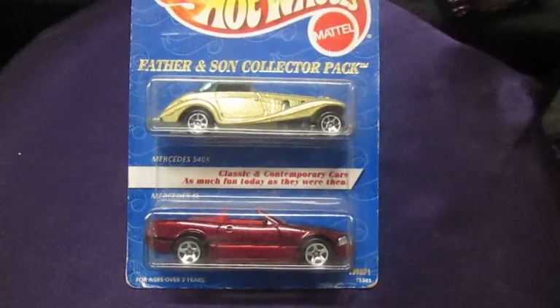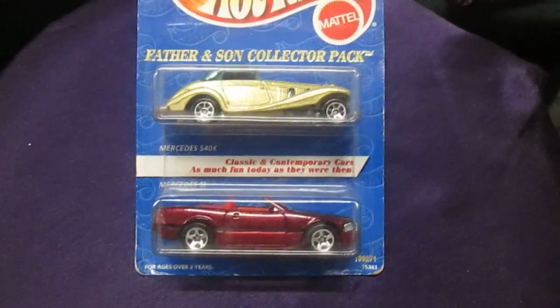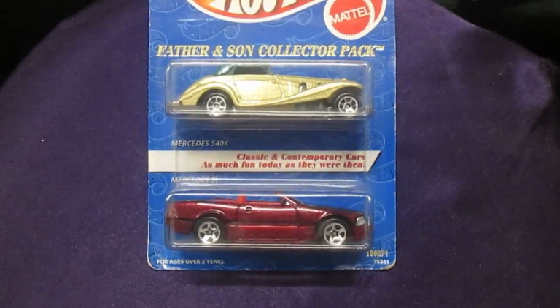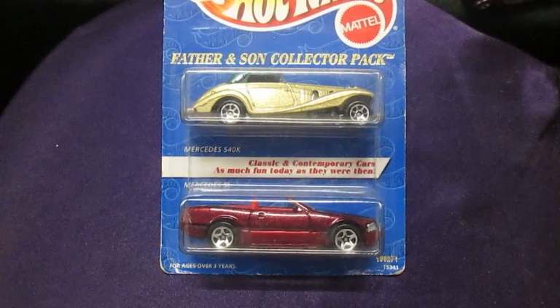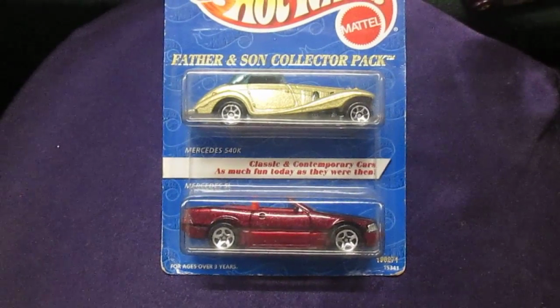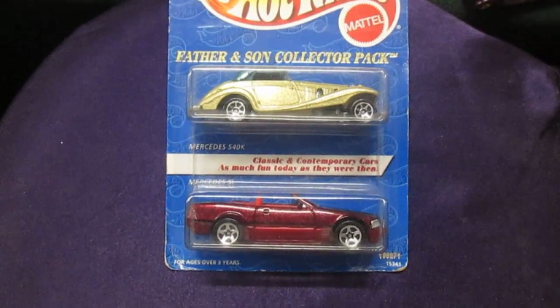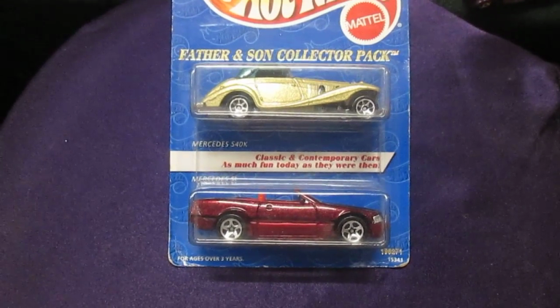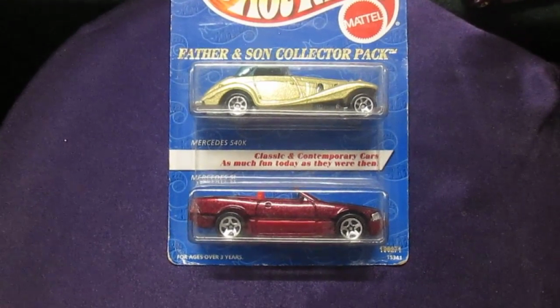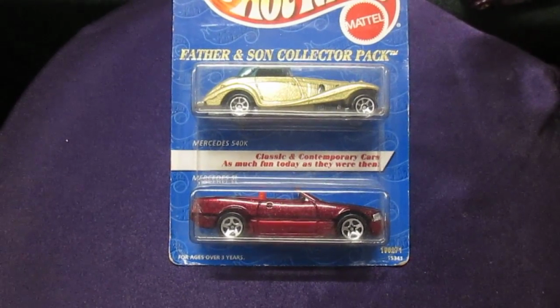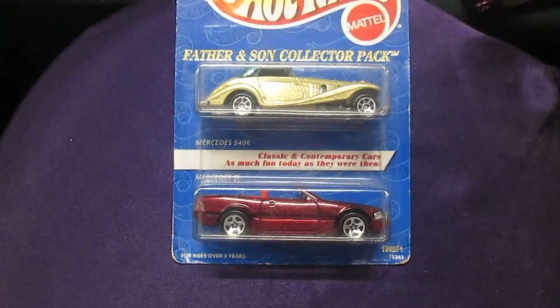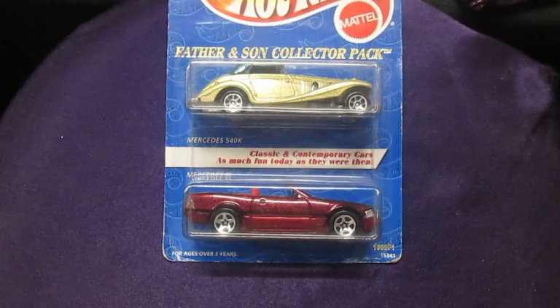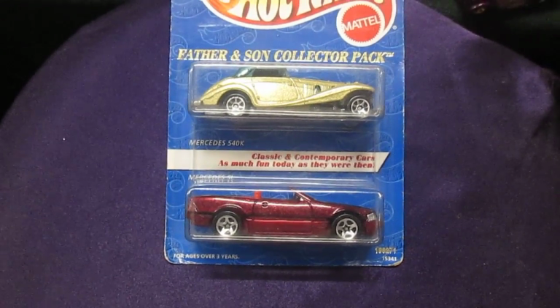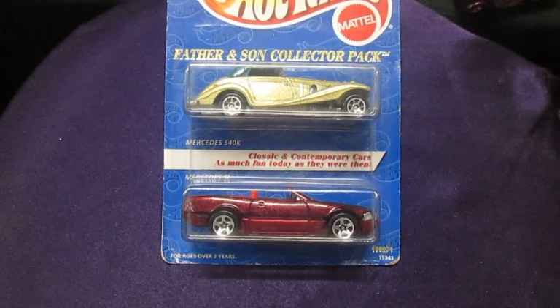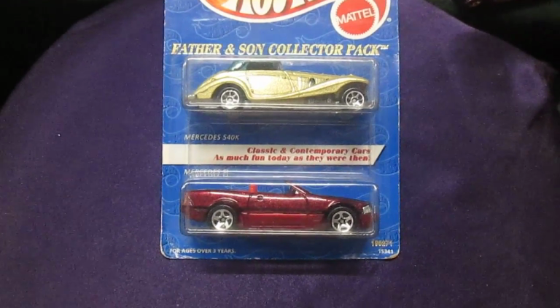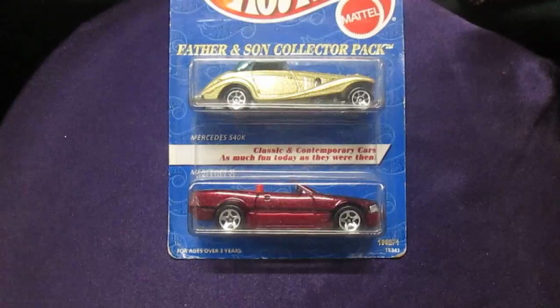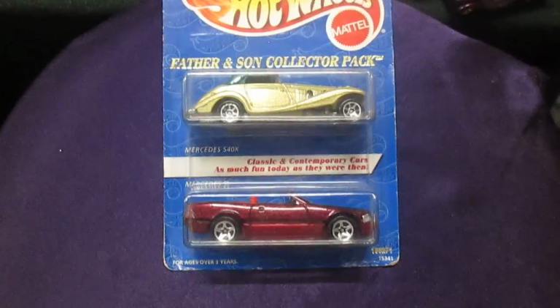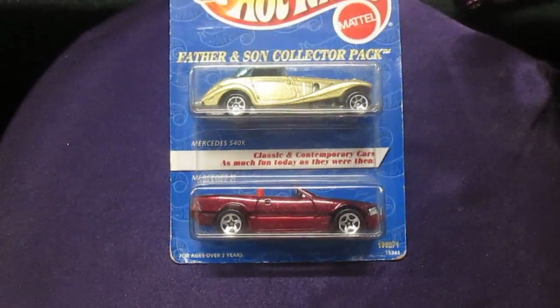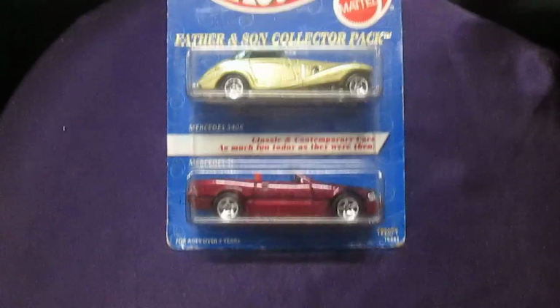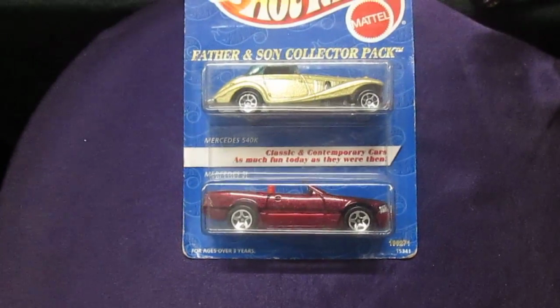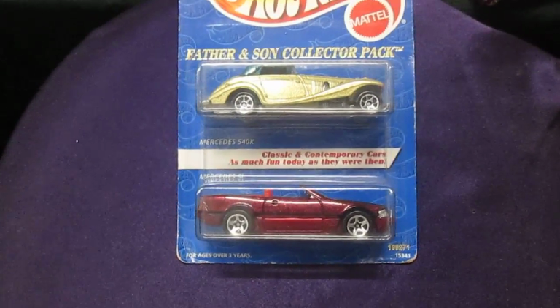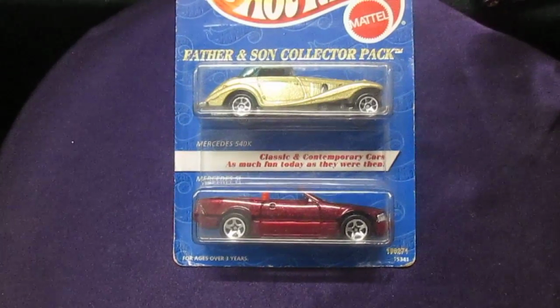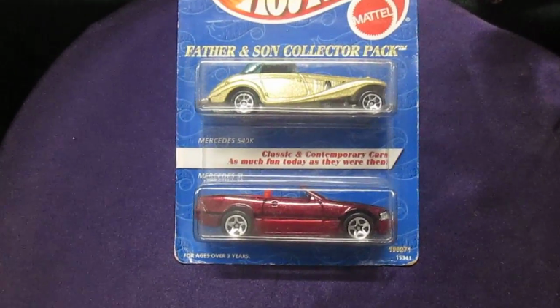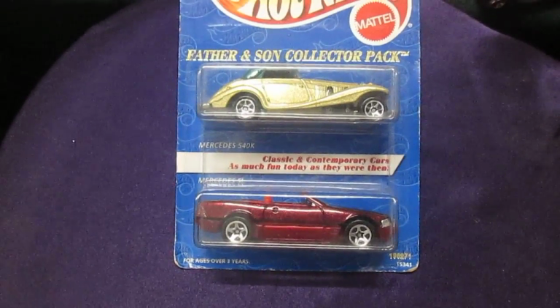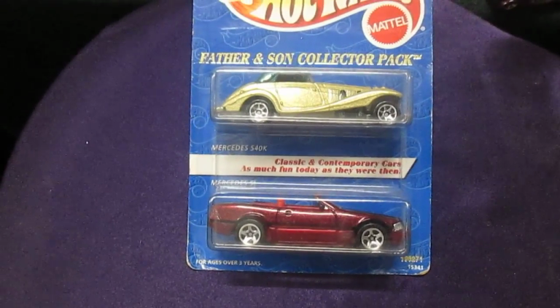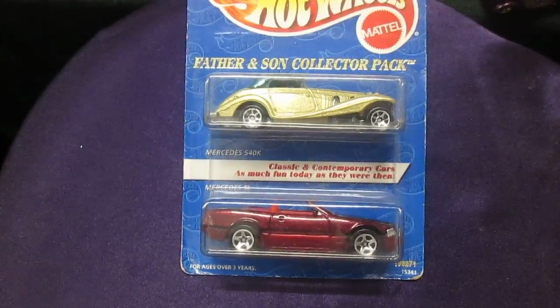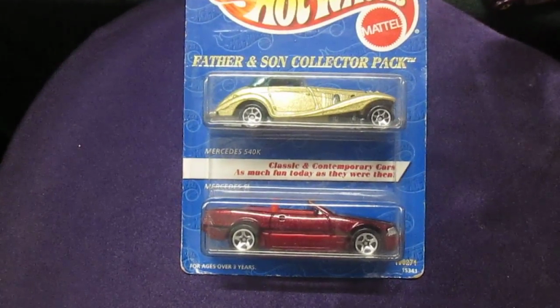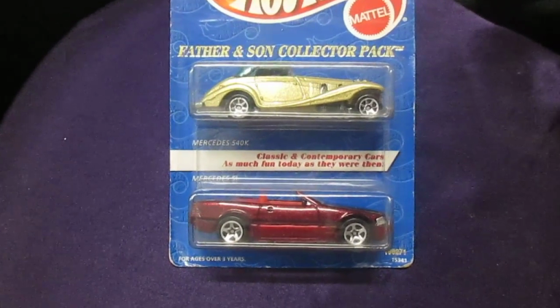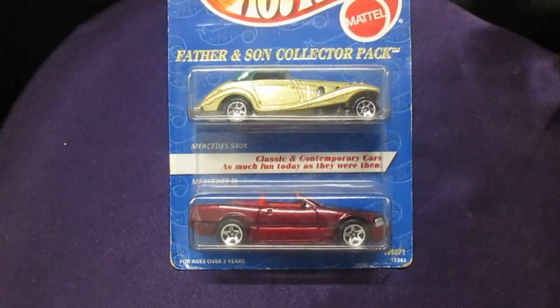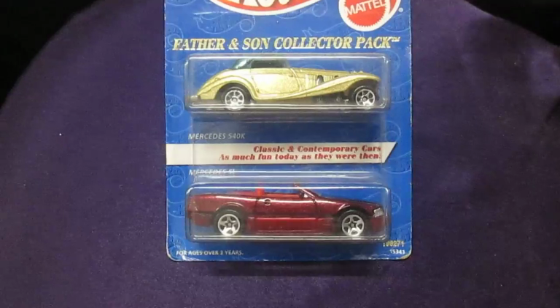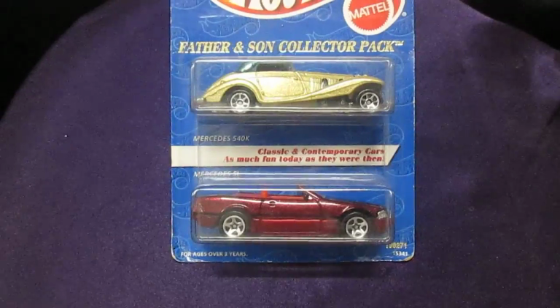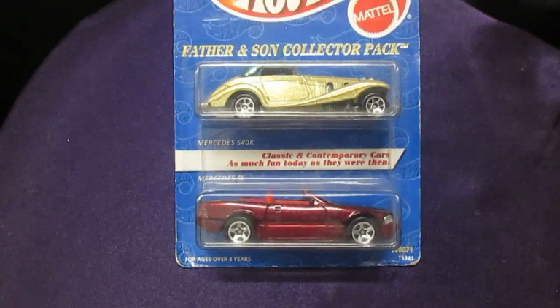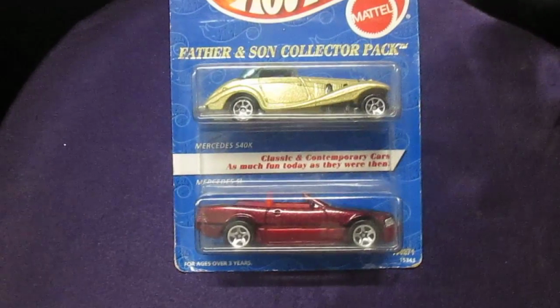Hello and welcome back to Timmy Sennegan. We are doing a lot of father-son races but today we have an actual father and son collector pack. How are you Samson? Good.